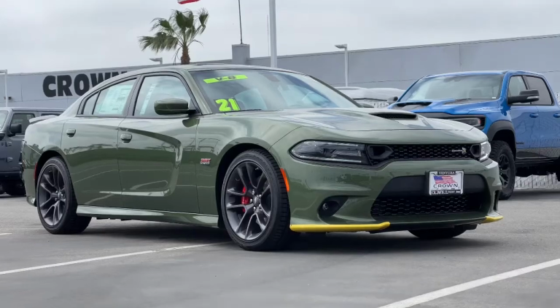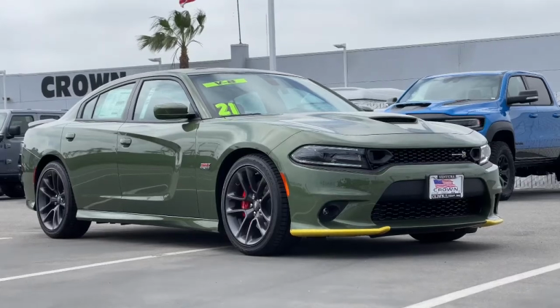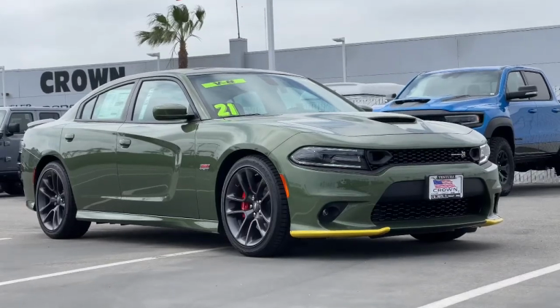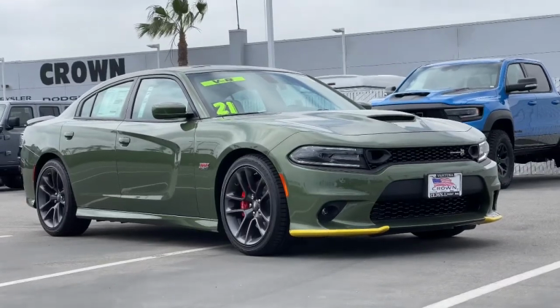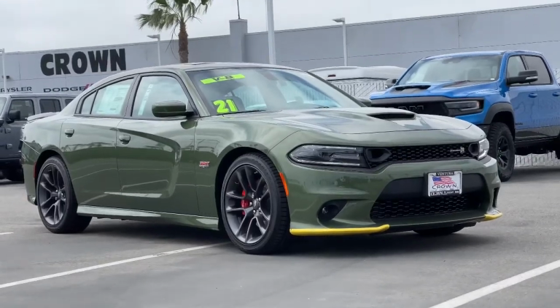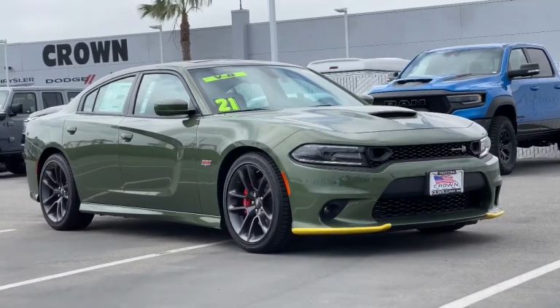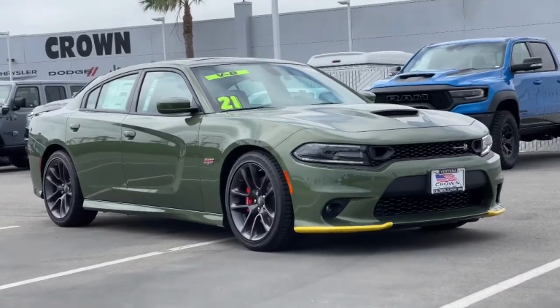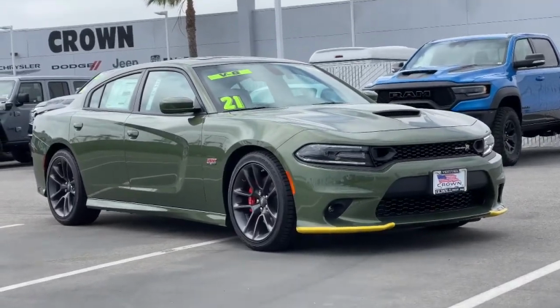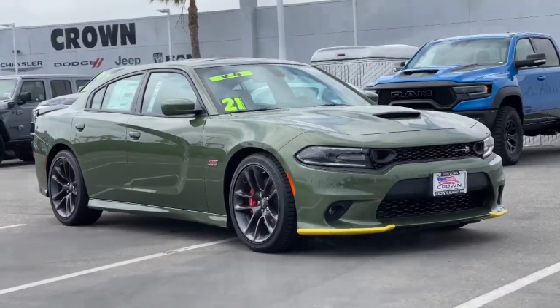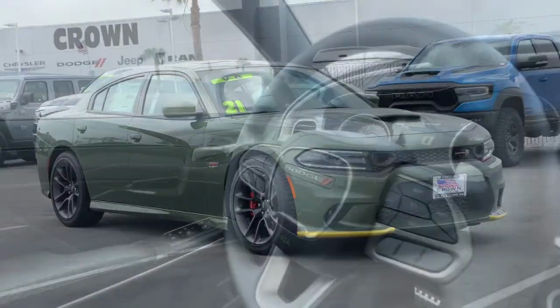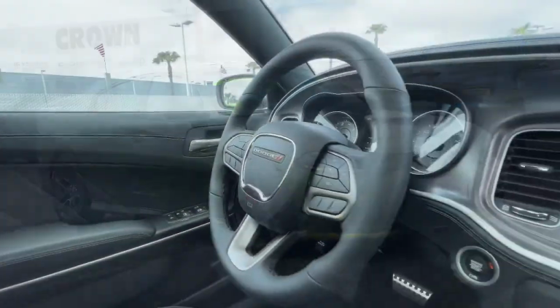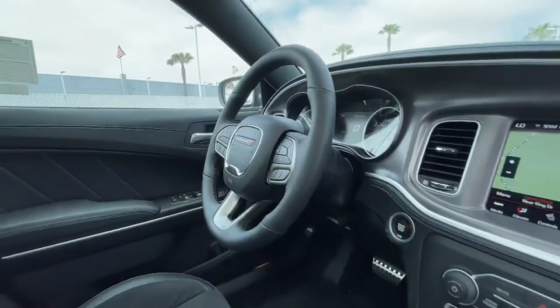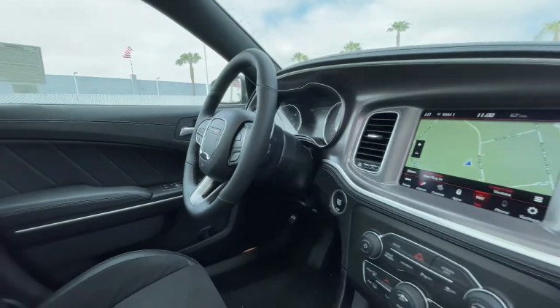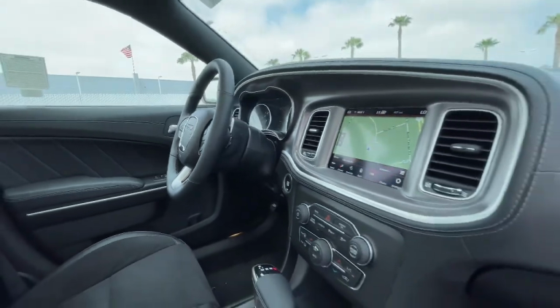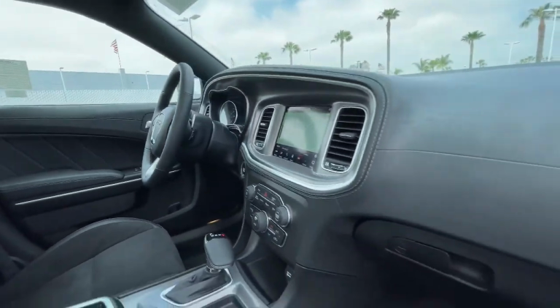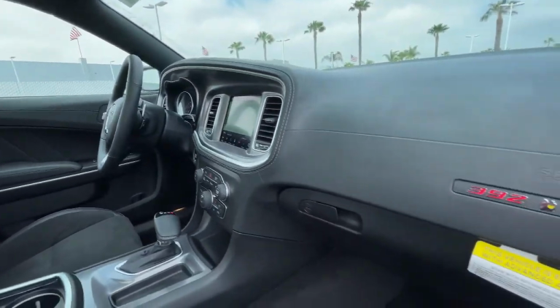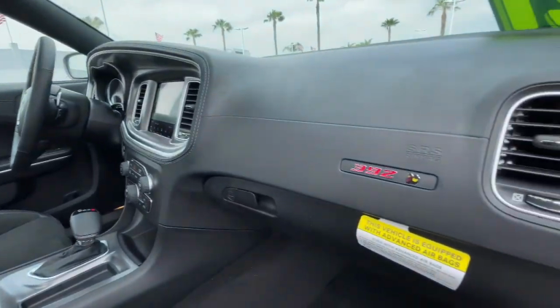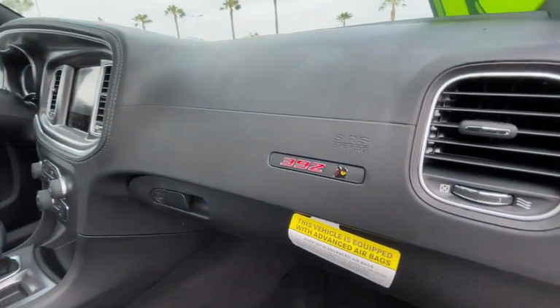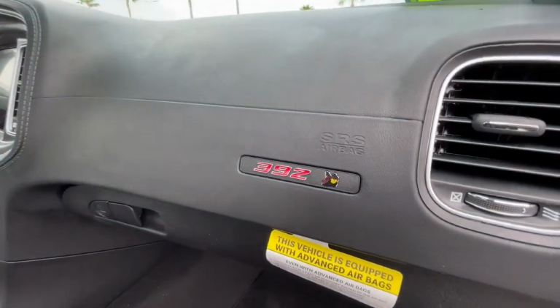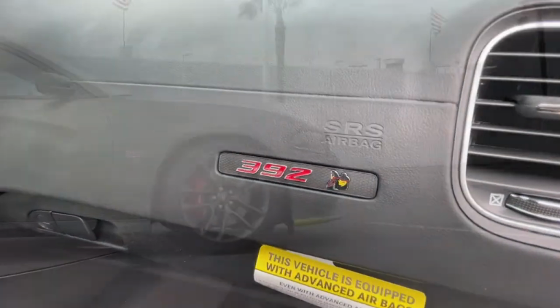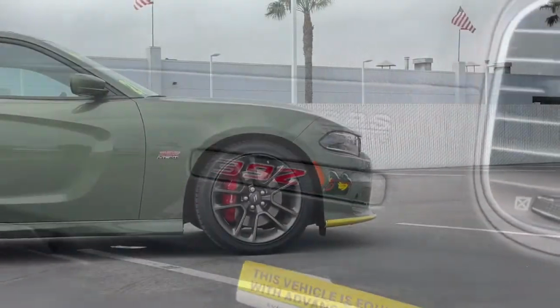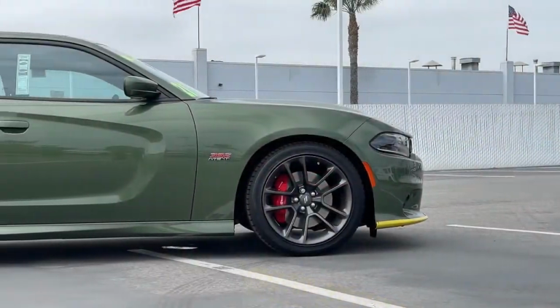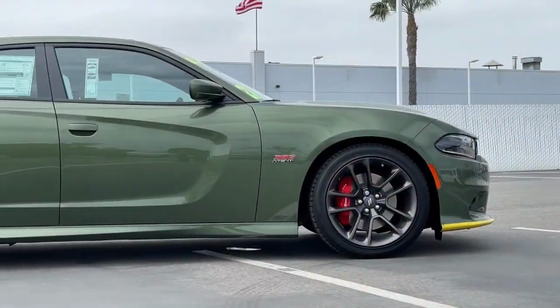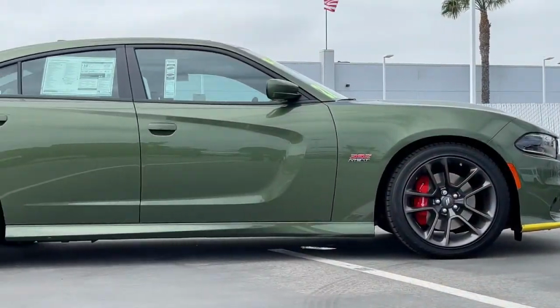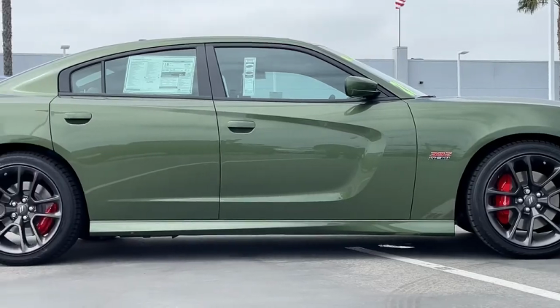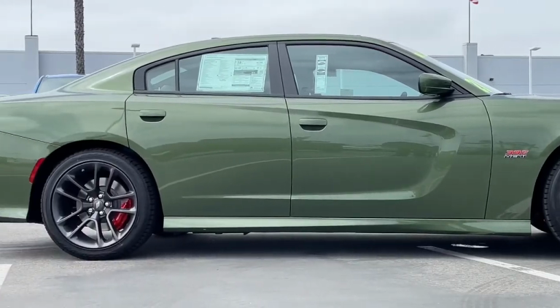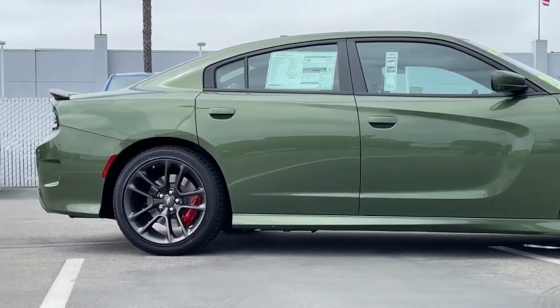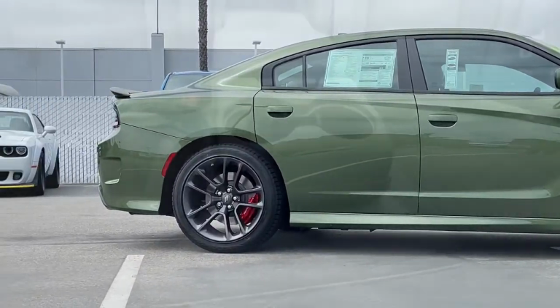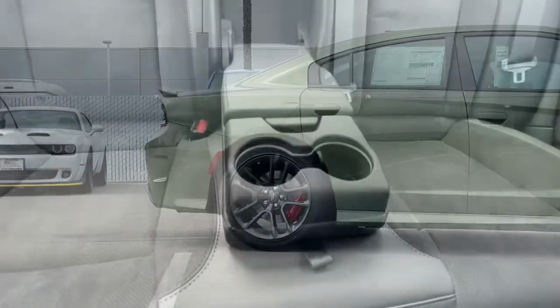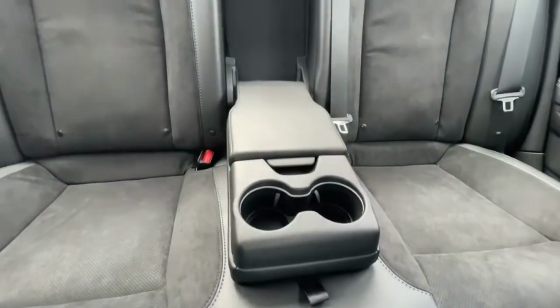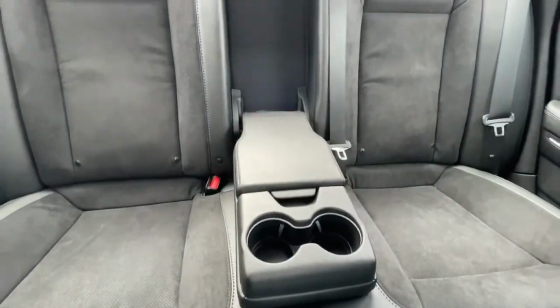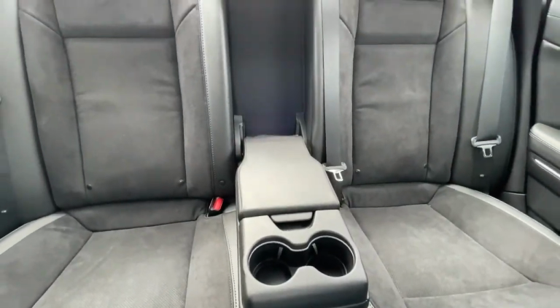Get into the 2021 Dodge Charger. Go bold or go home. The Charger packs aggressive athleticism and unexpected fuel efficiency into a driver-centered, family-friendly four-door package.